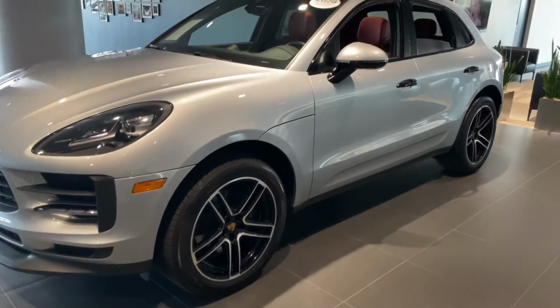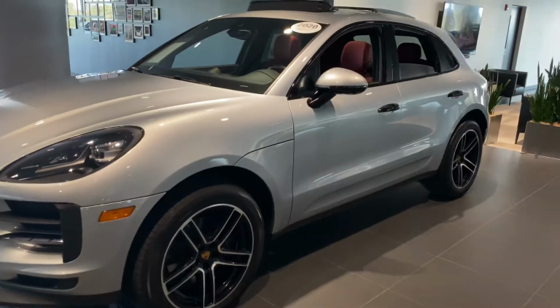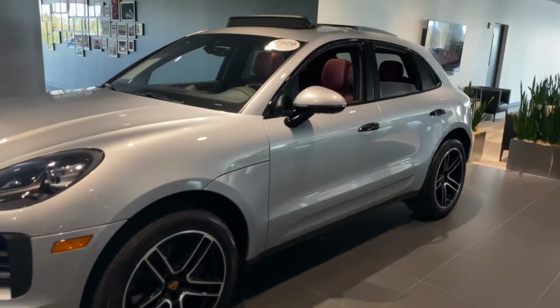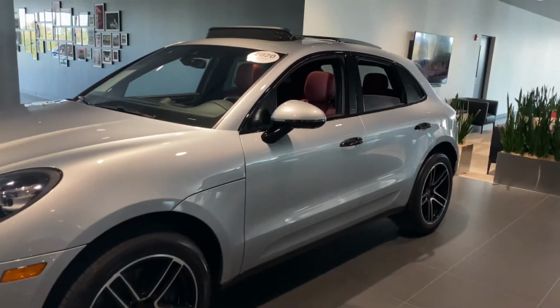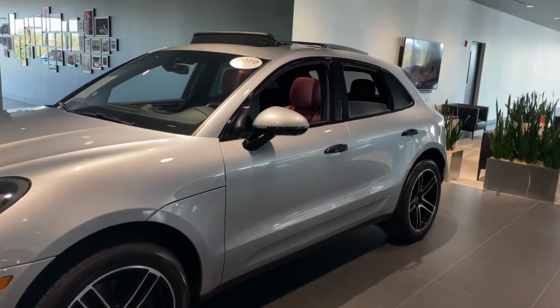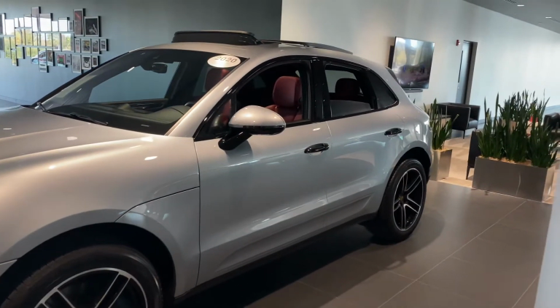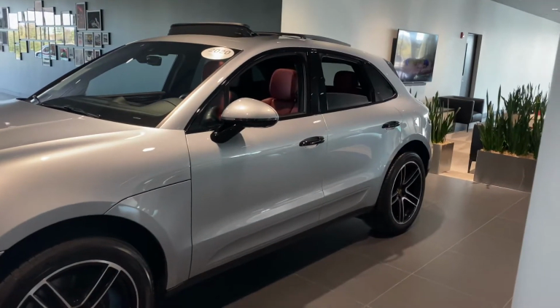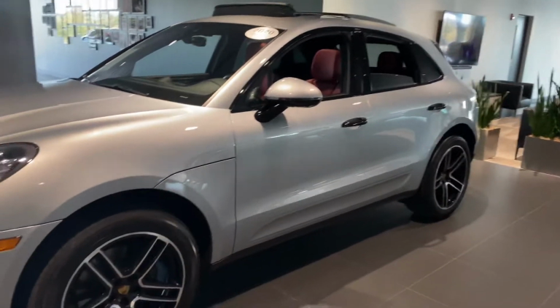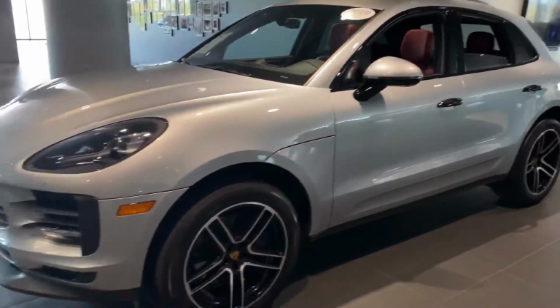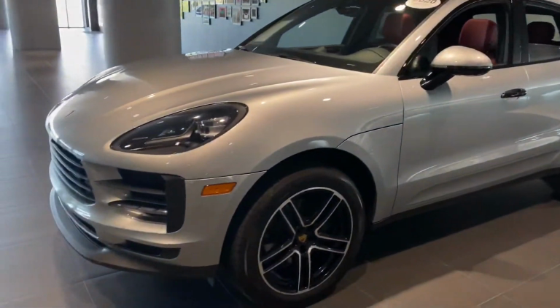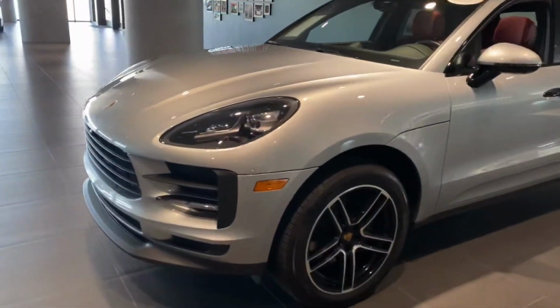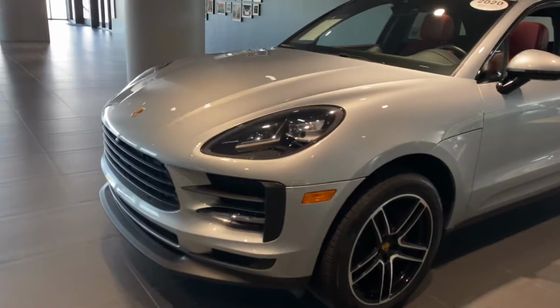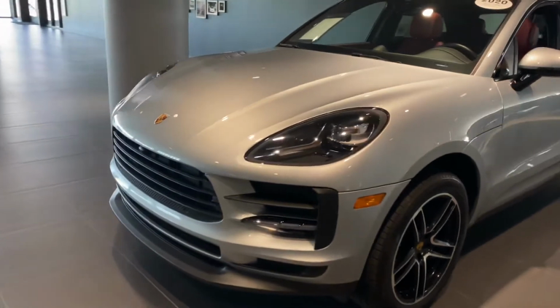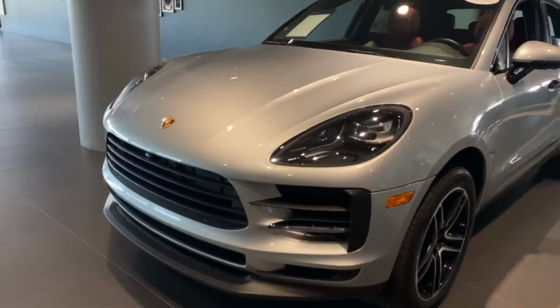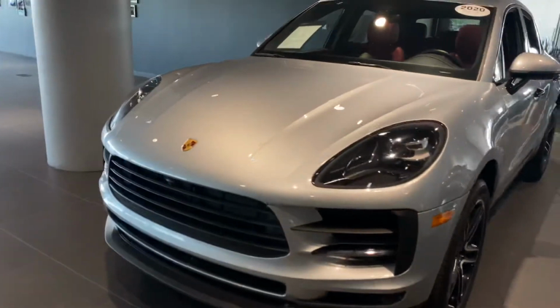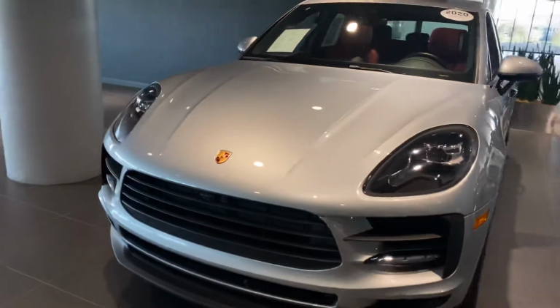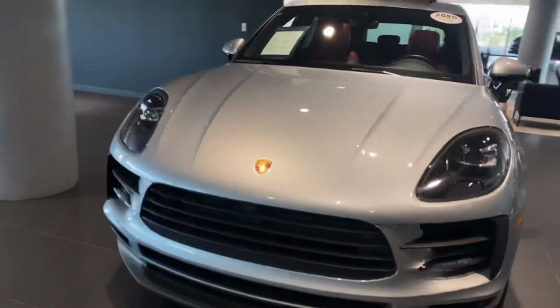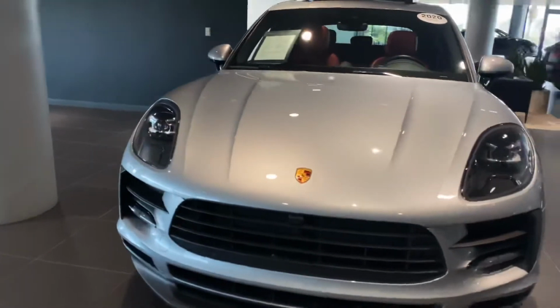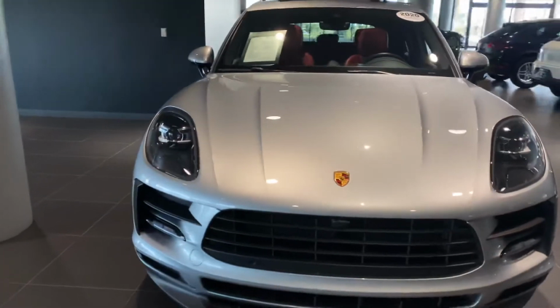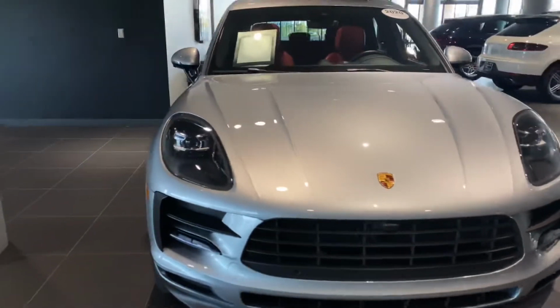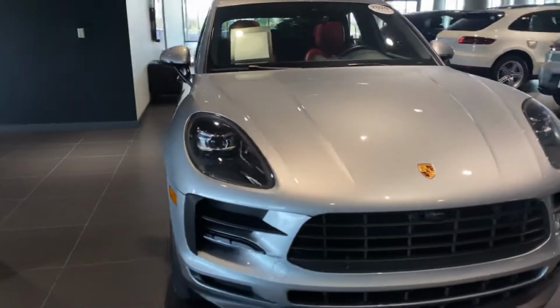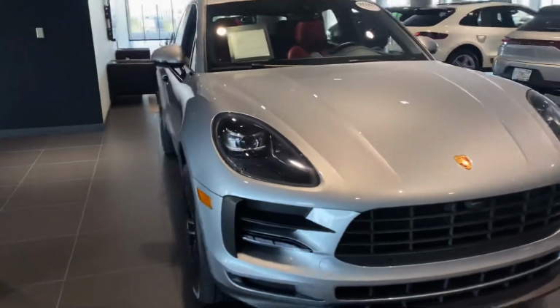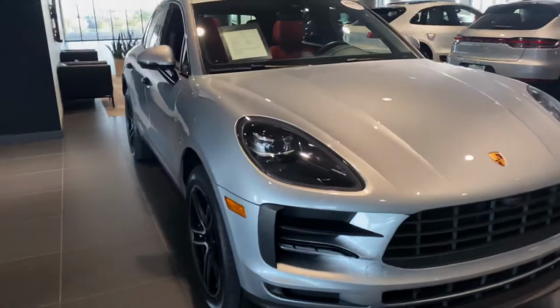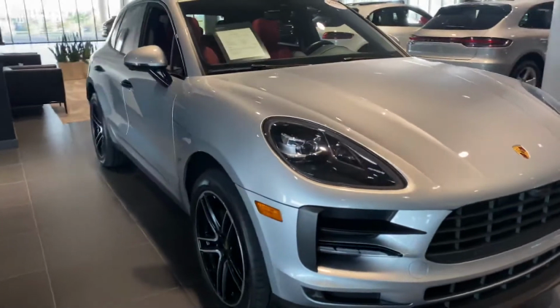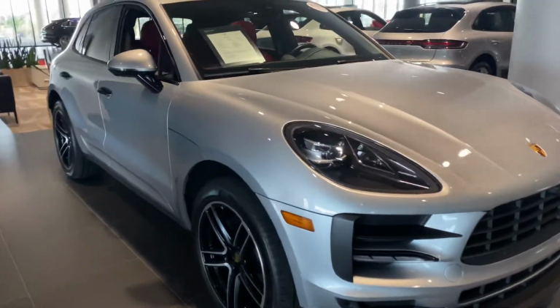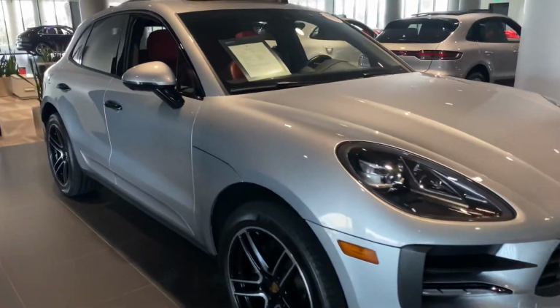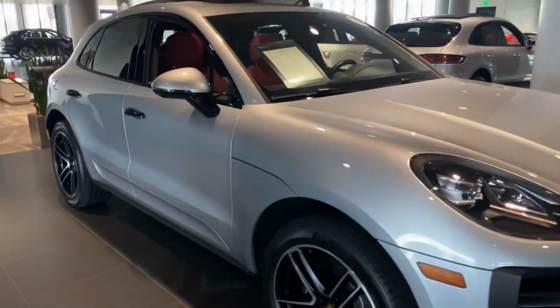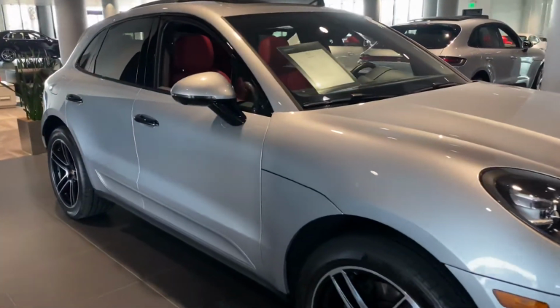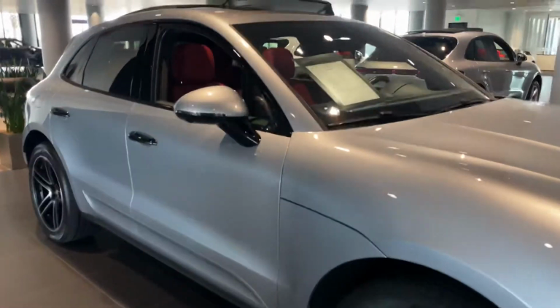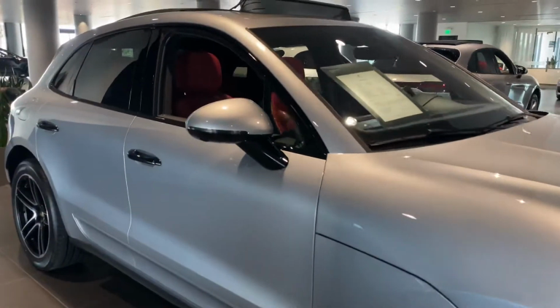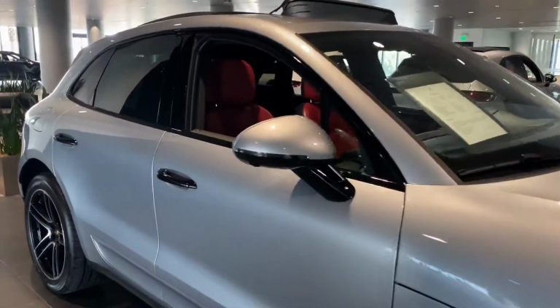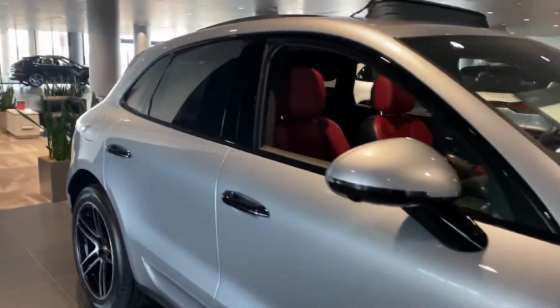It also has black window trim and blacked out handles. Just to give you a brief look — if I do see any flaws on the vehicle, such as scratches or dents or any curb rash or anything like that, we'll make sure and point it out to you.